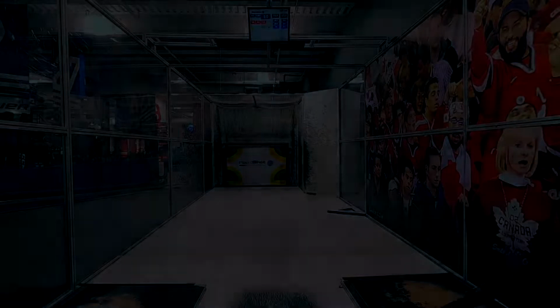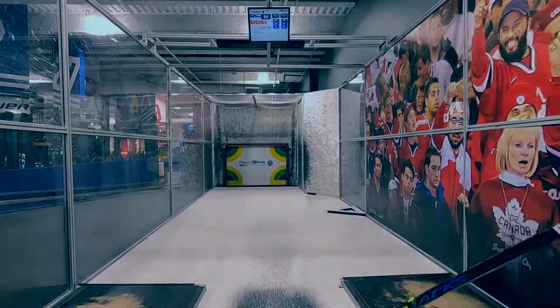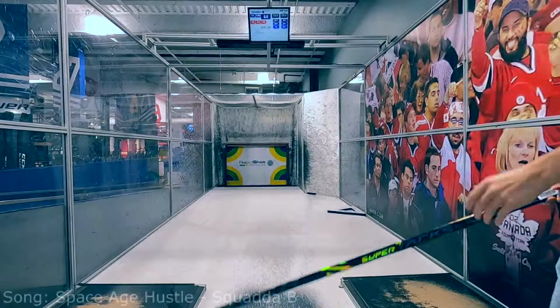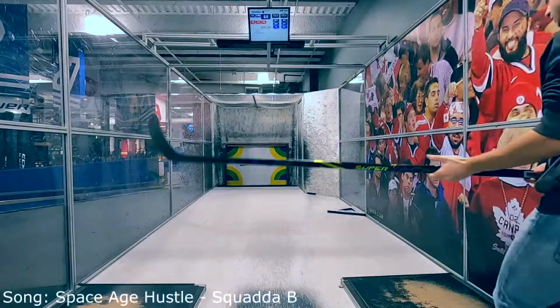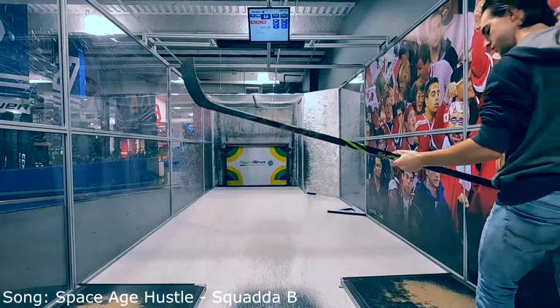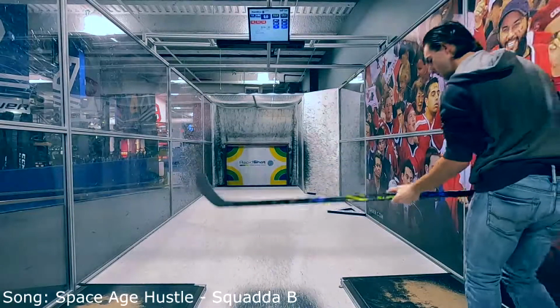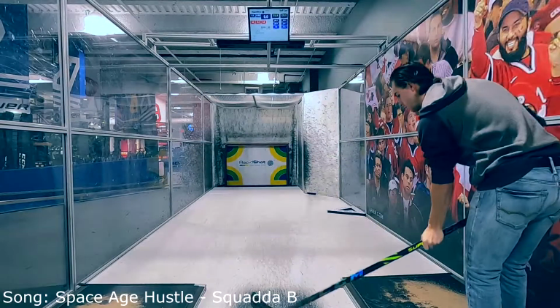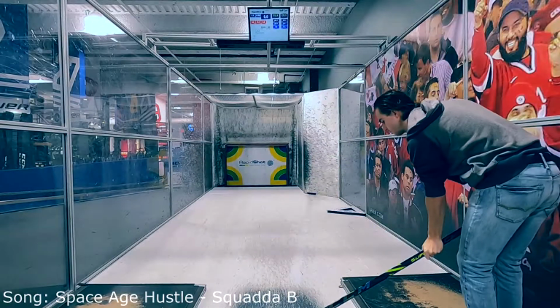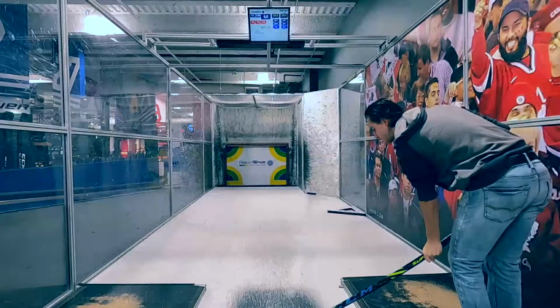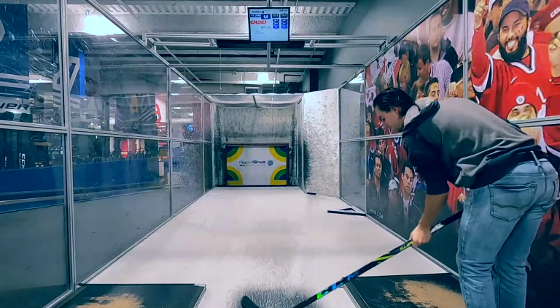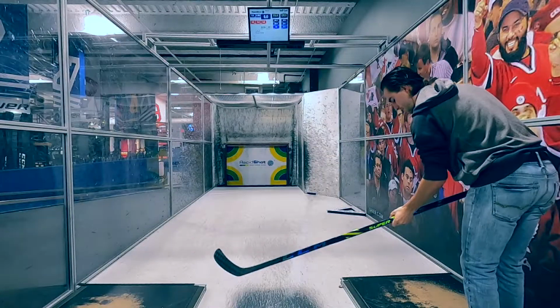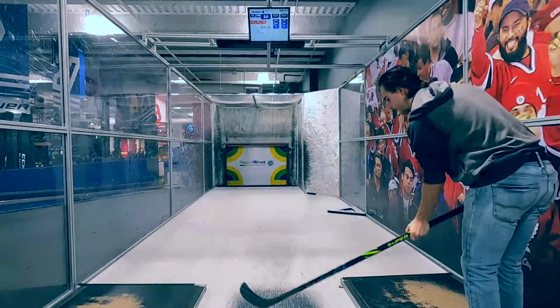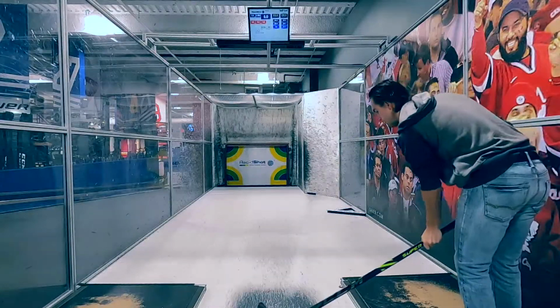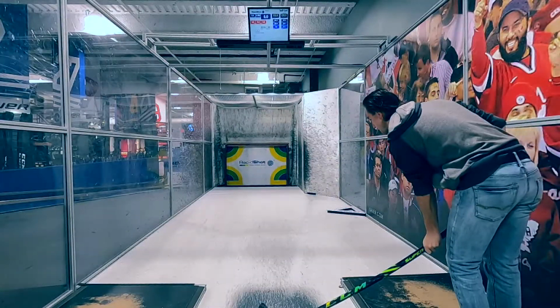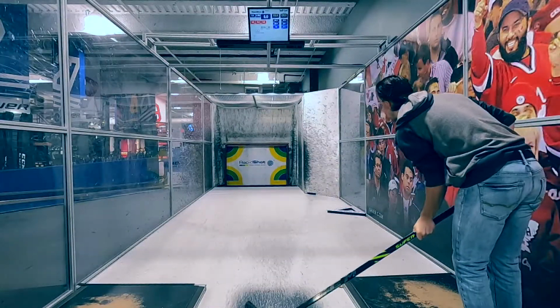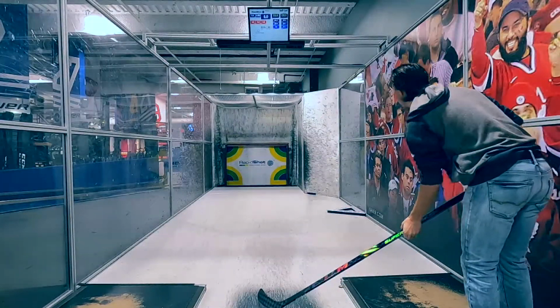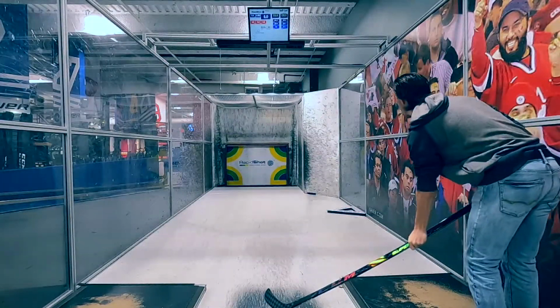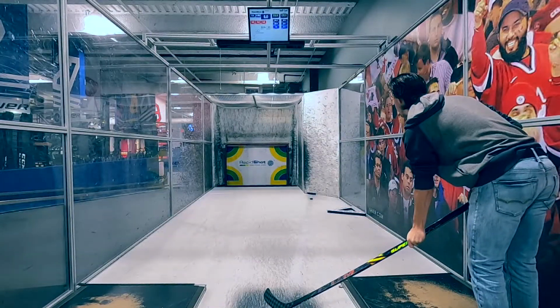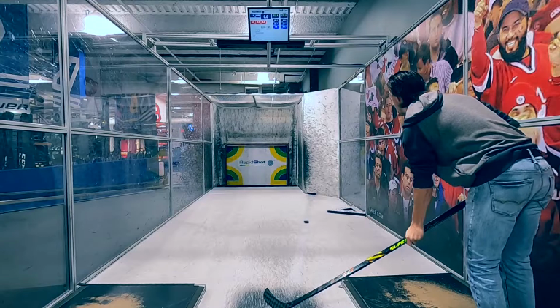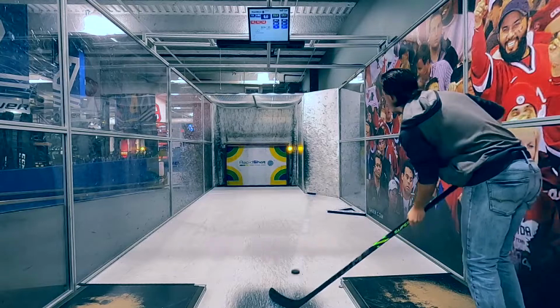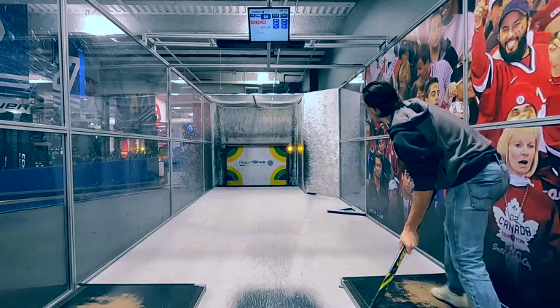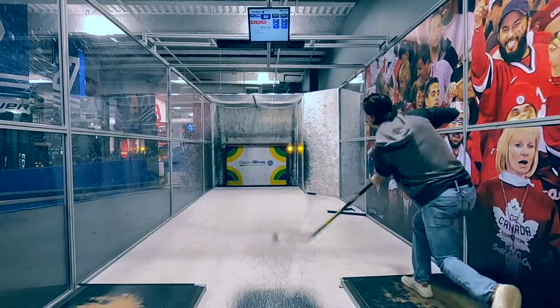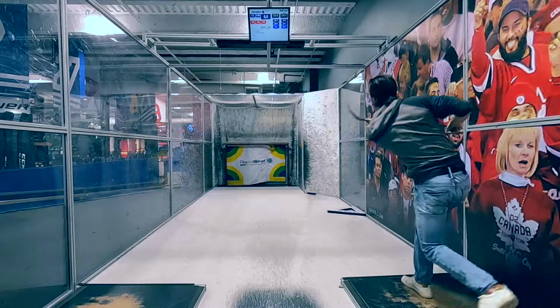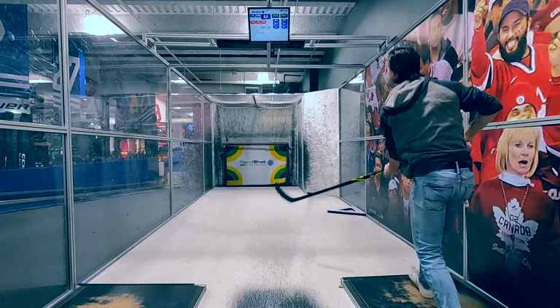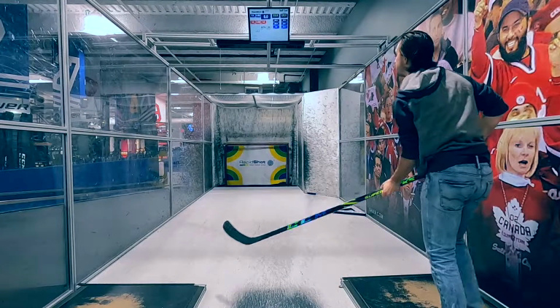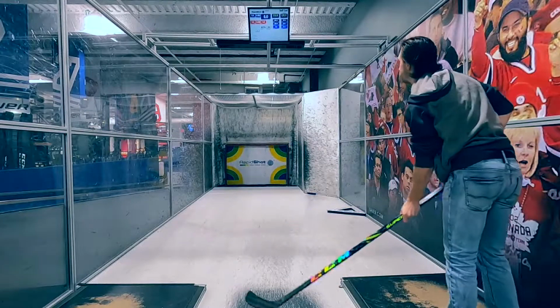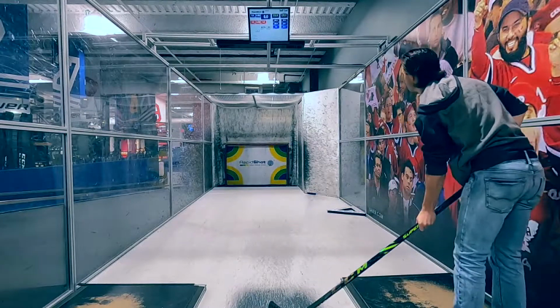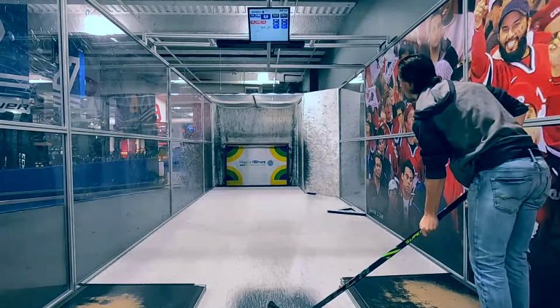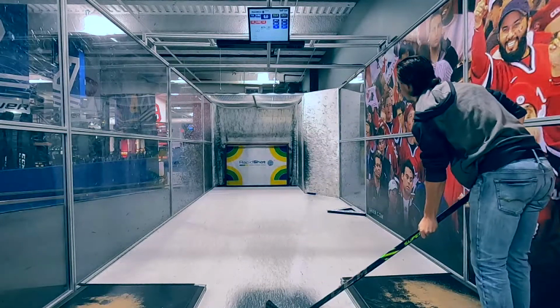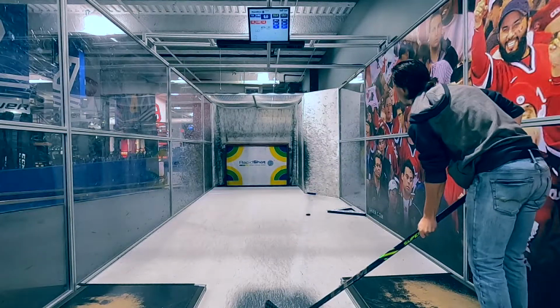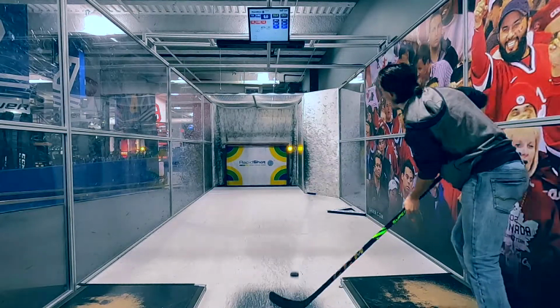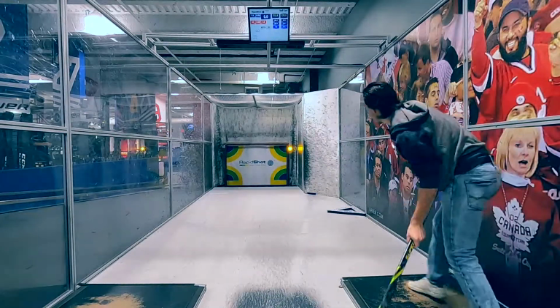What's going on guys? Welcome to today's episode of RapidShot Reviews. Today we're going to be covering the CCM SuperTac AS4 Pro stick, which released in Canada on November 5th.